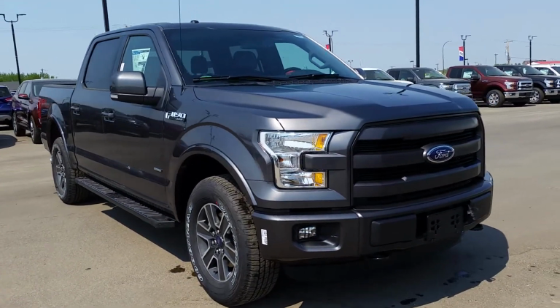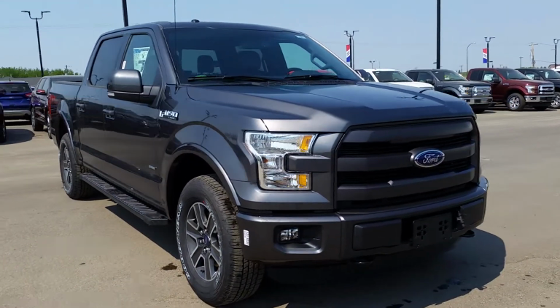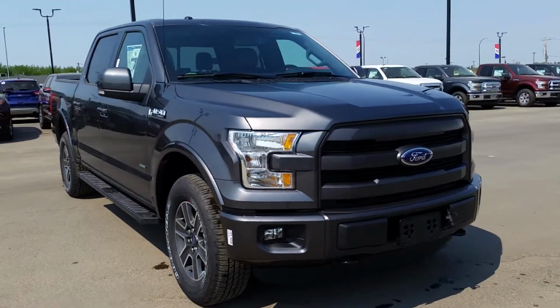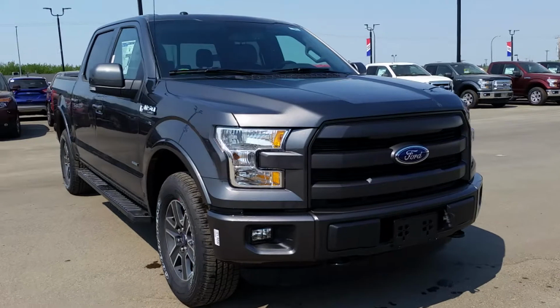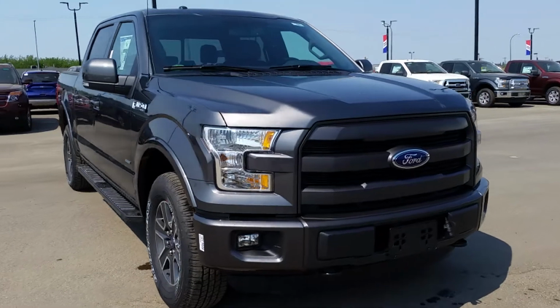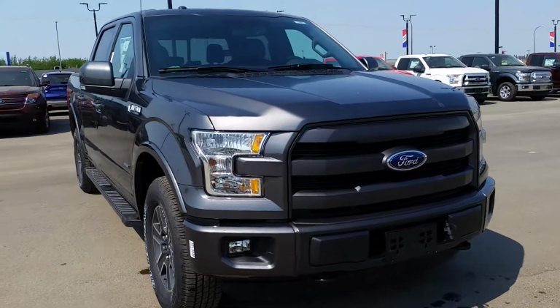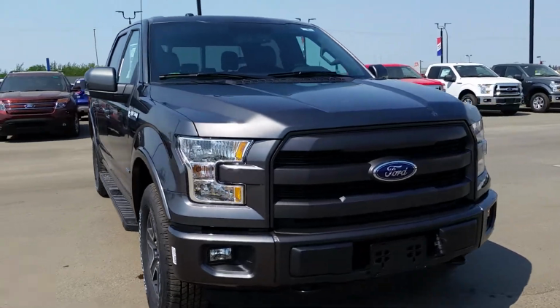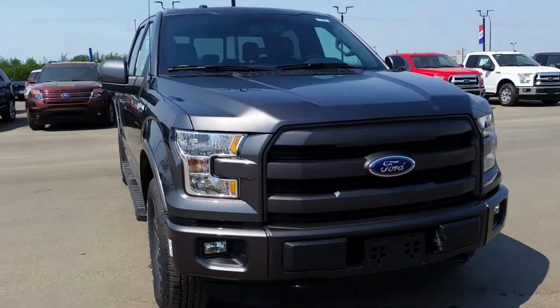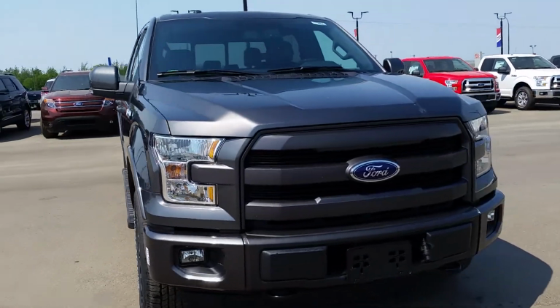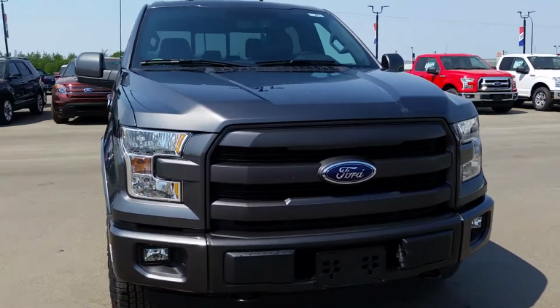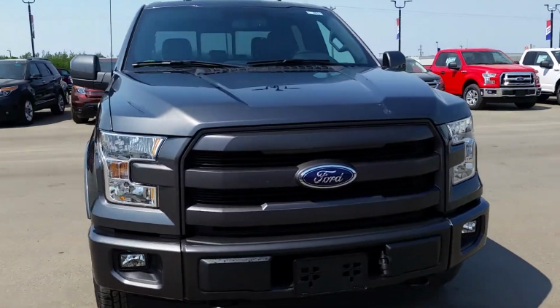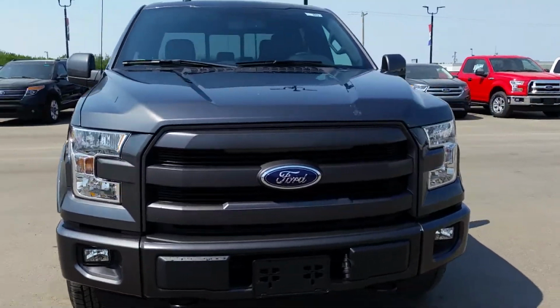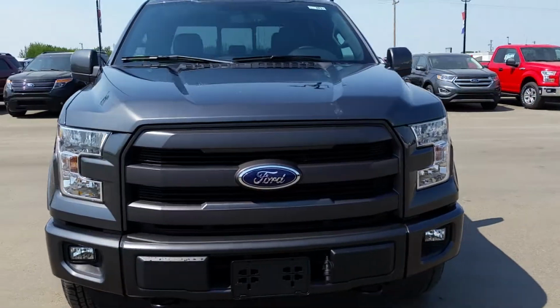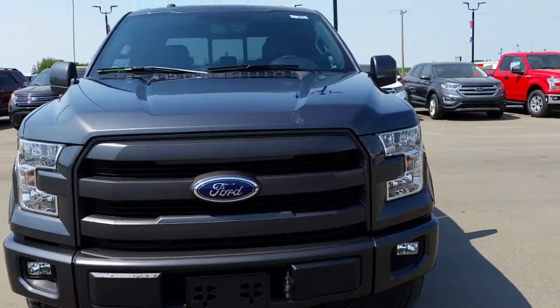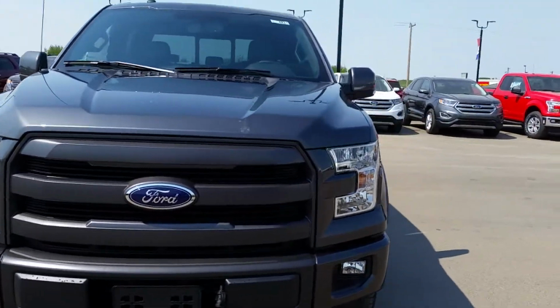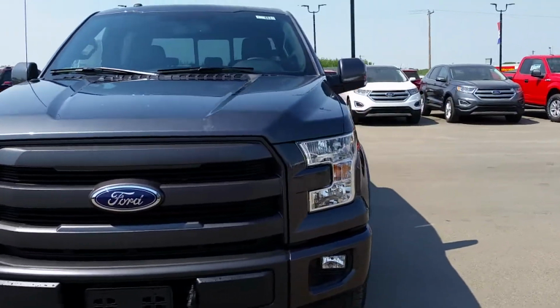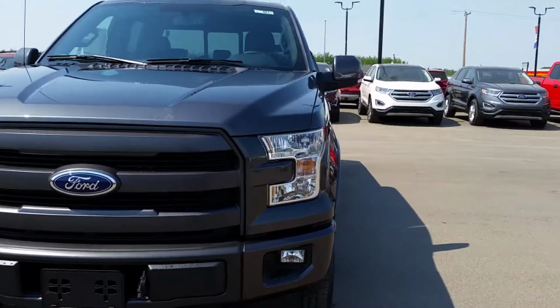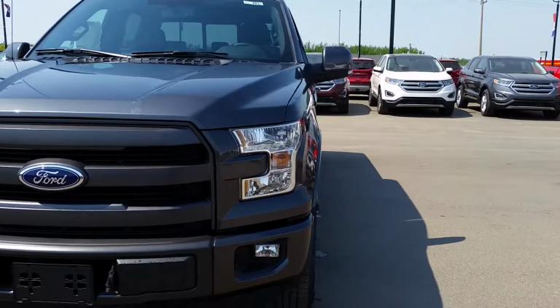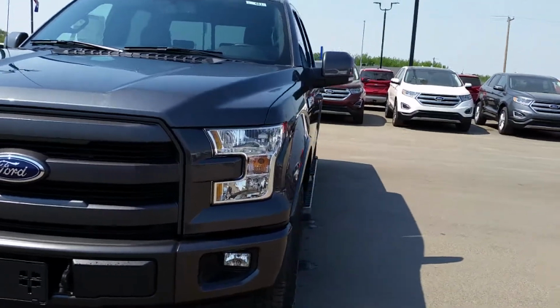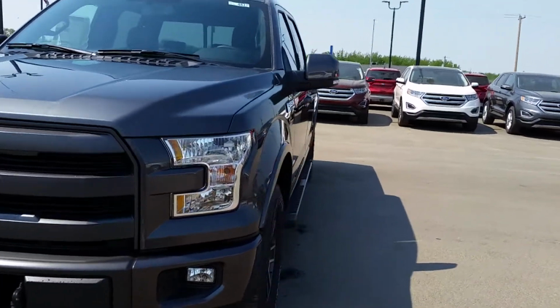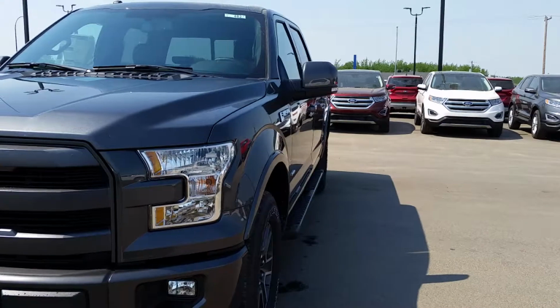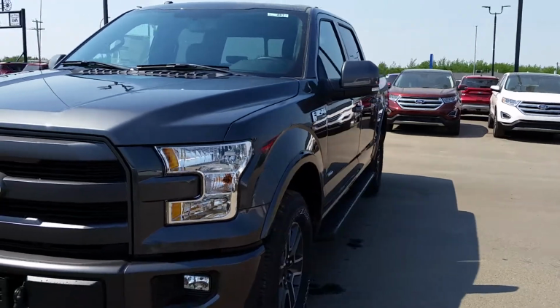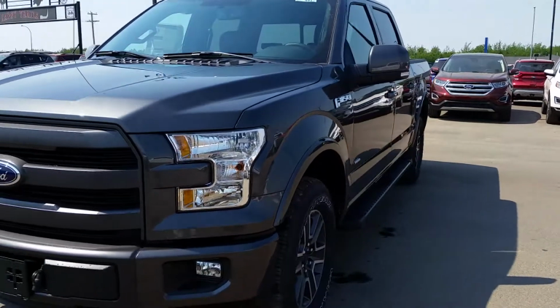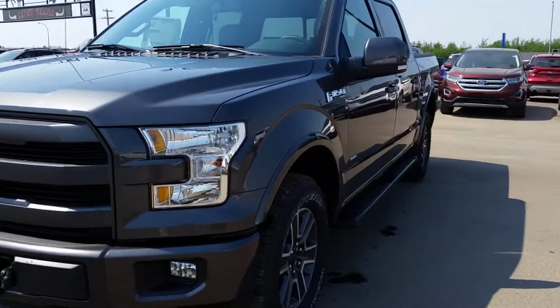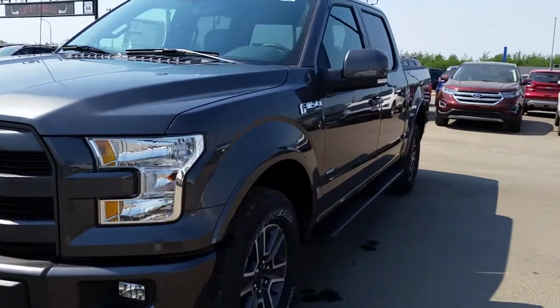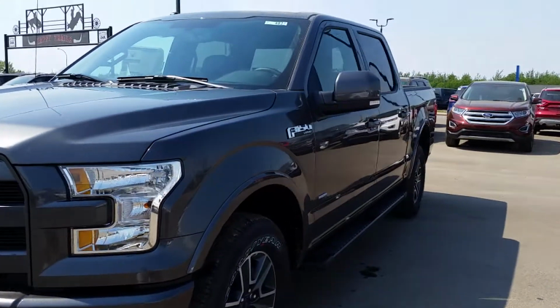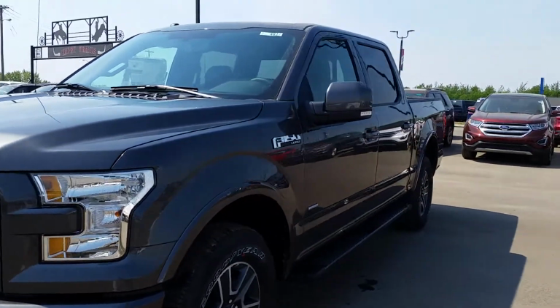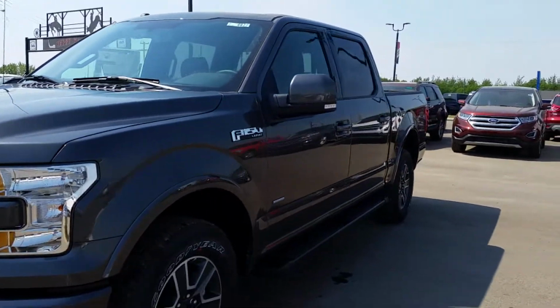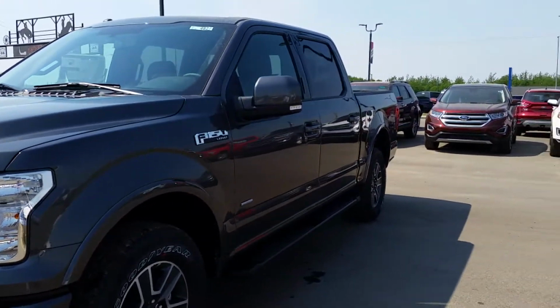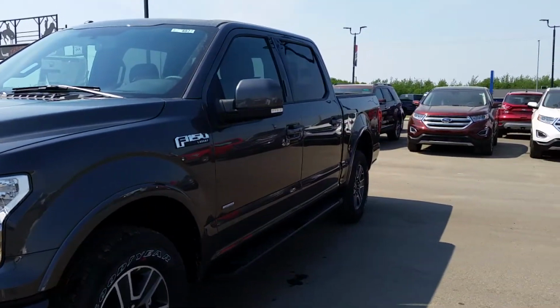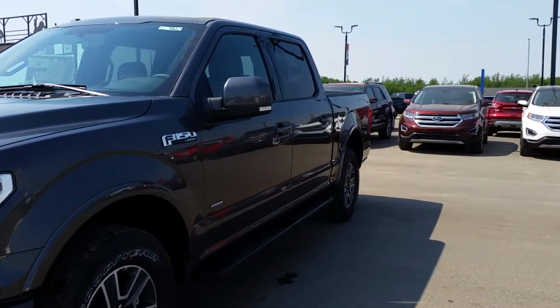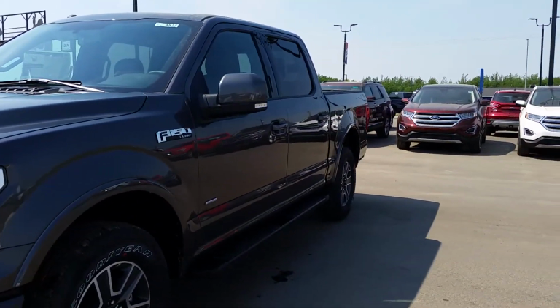It's got our EcoBoost engine, the 3.5 liter V6 EcoBoost. It's an amazing fuel economy without sacrificing the power and efficiency that you've come to know and expect from Ford.